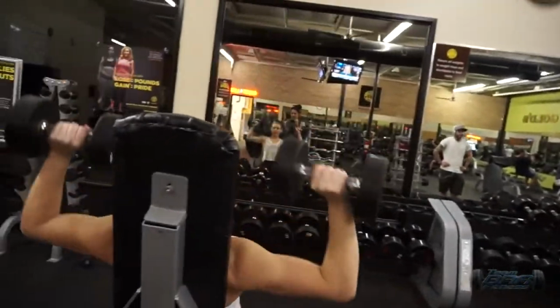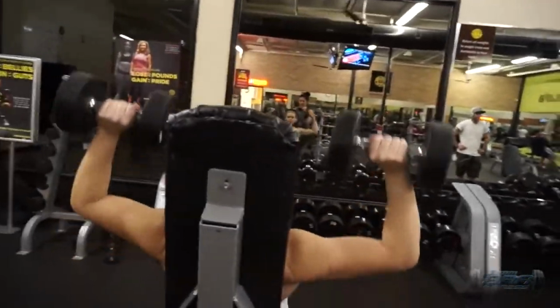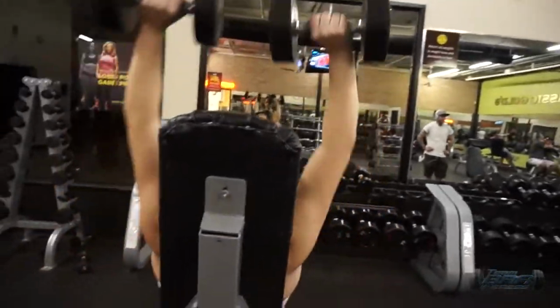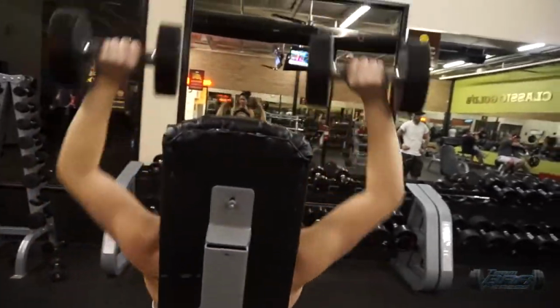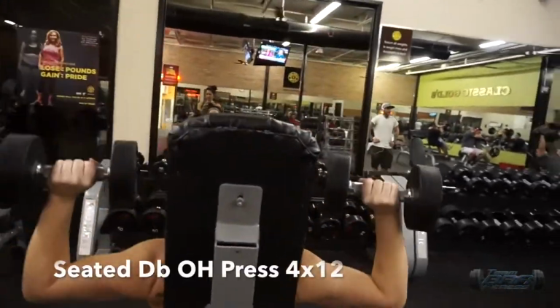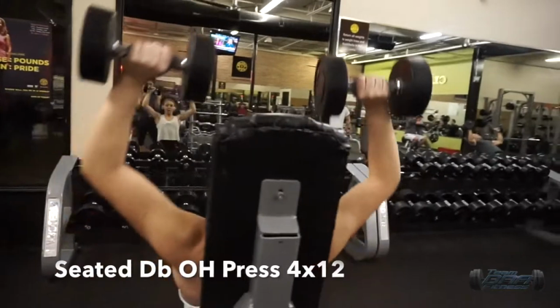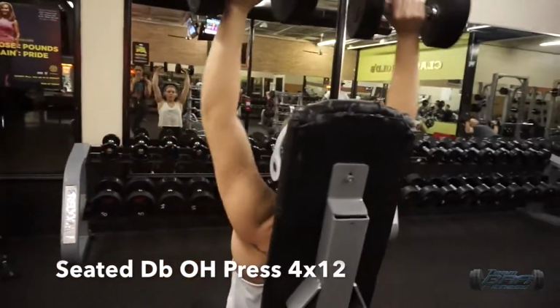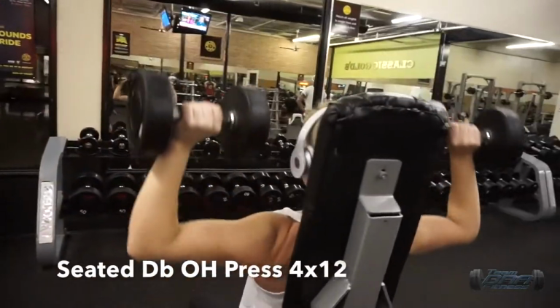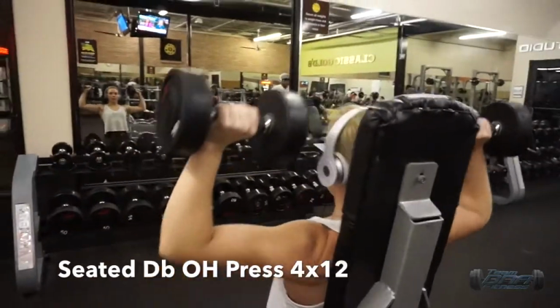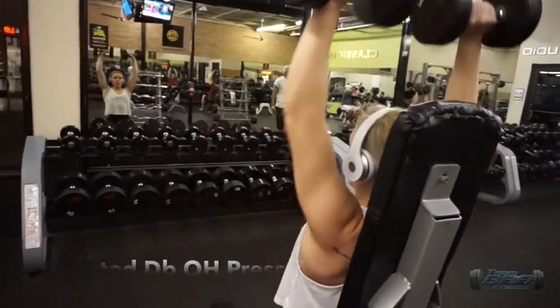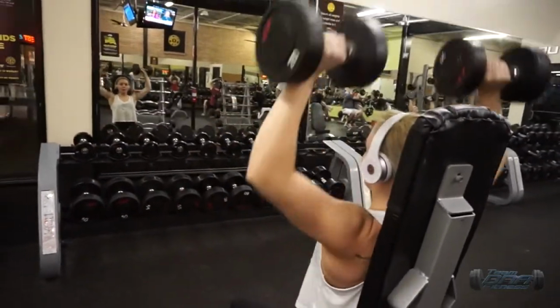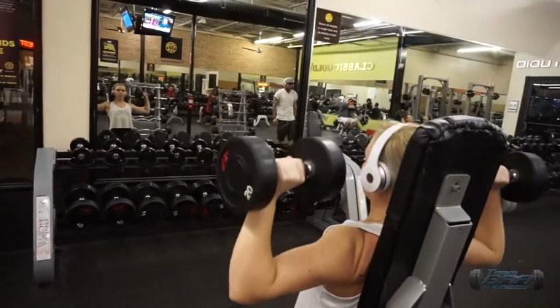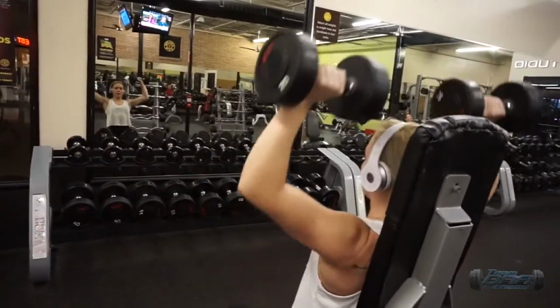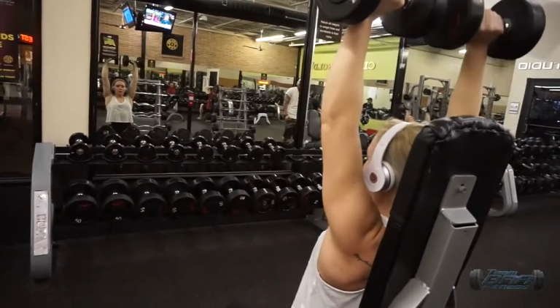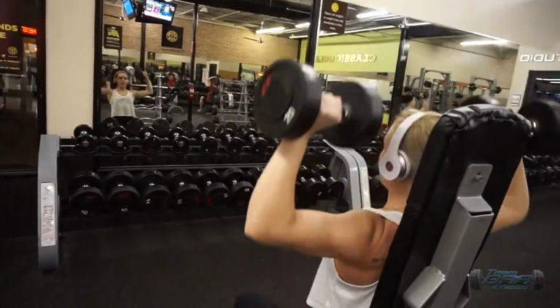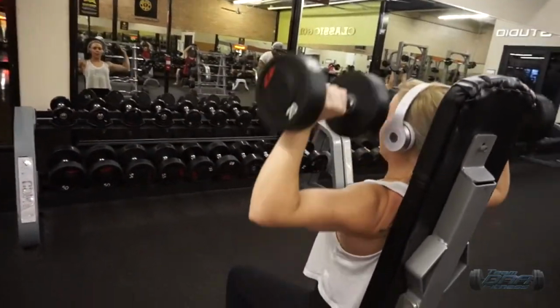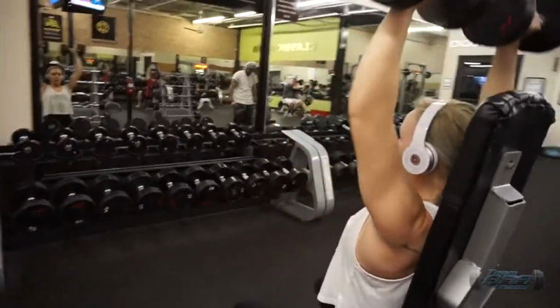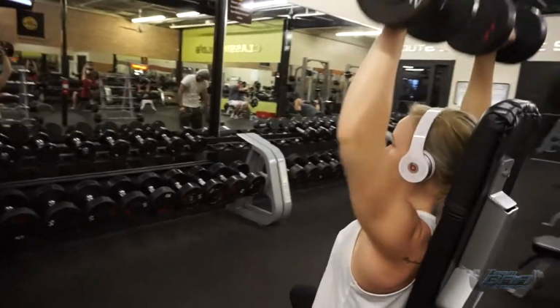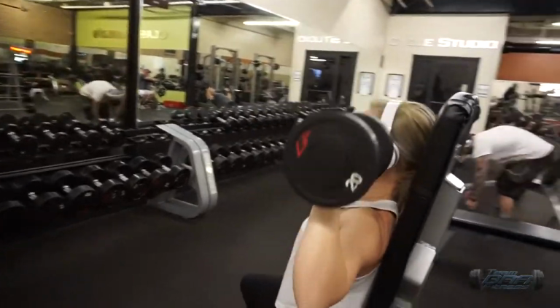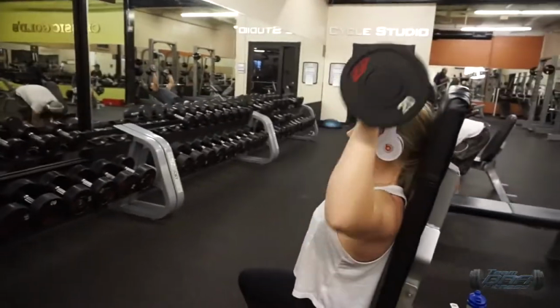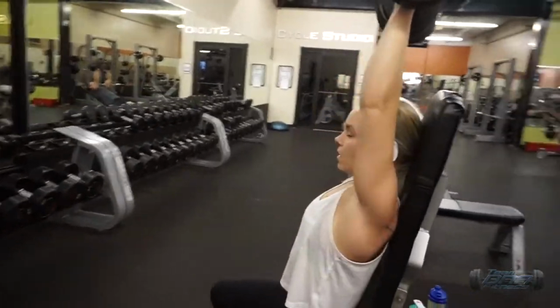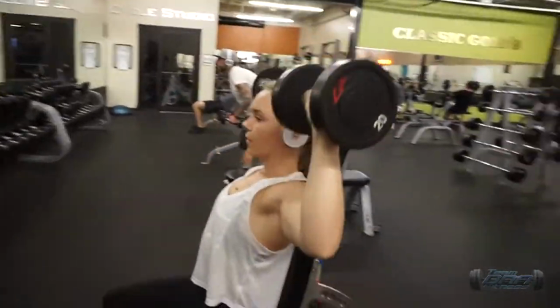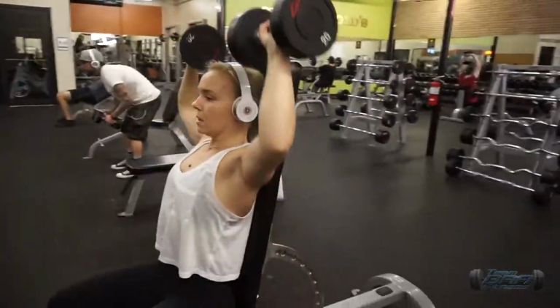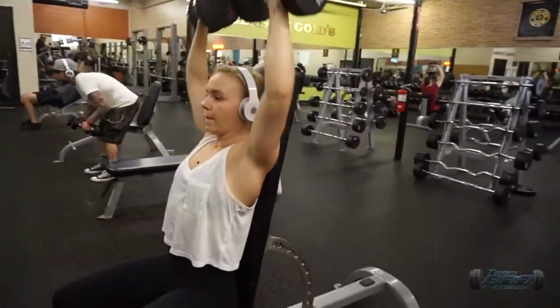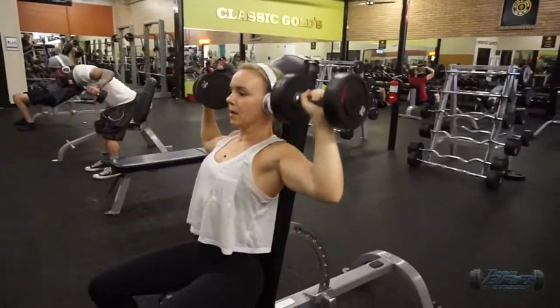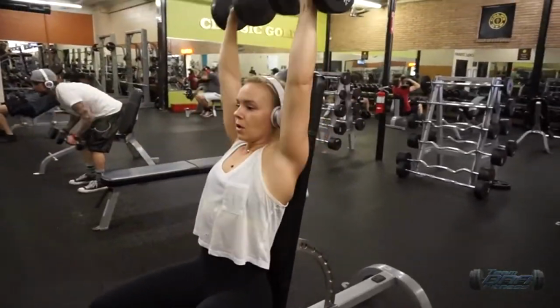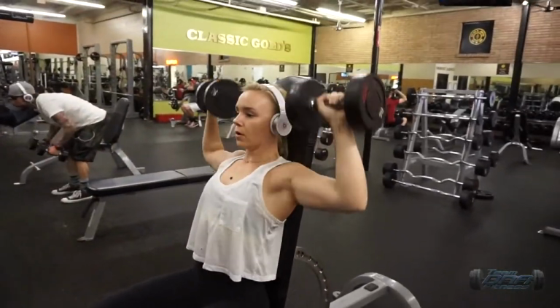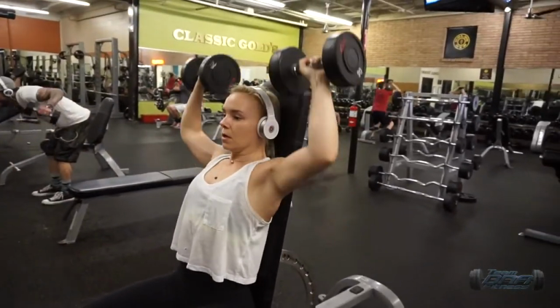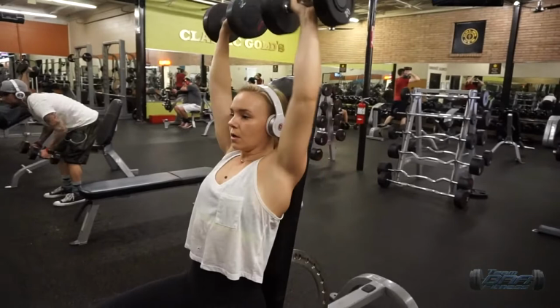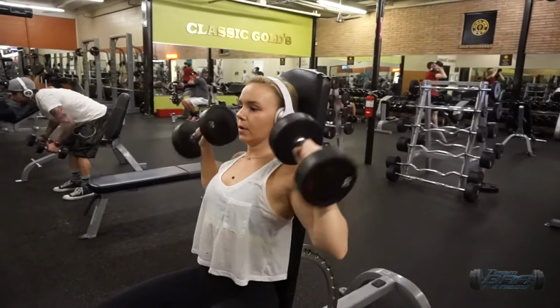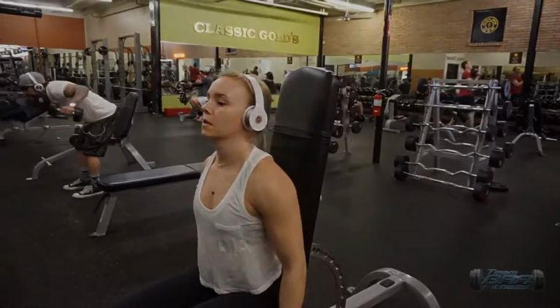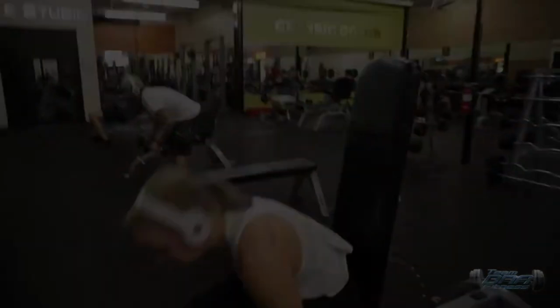Here I'm doing seated dumbbell overhead press. What I'm trying to do is keep my low back pressed into the chair so that I'm not arching too much, keeping my feet on the ground and my core braced.